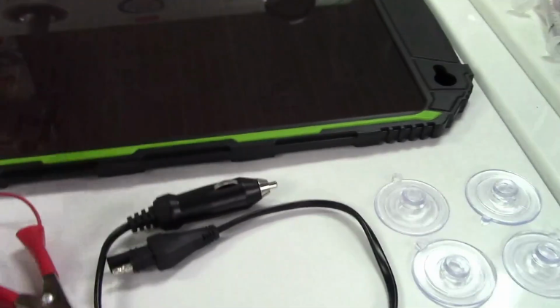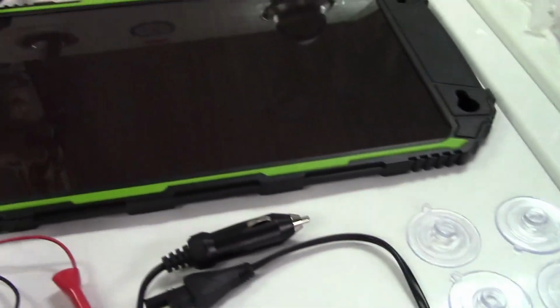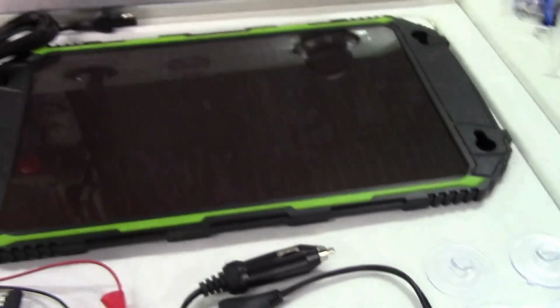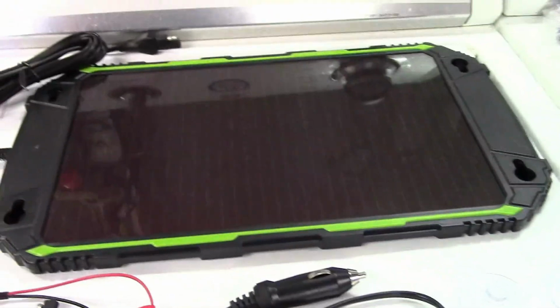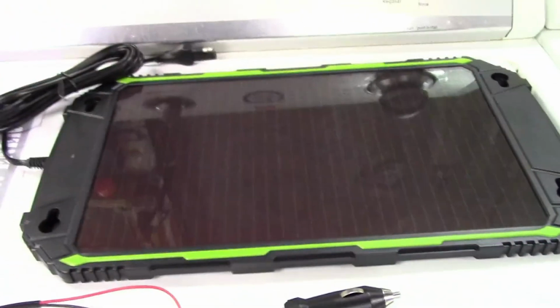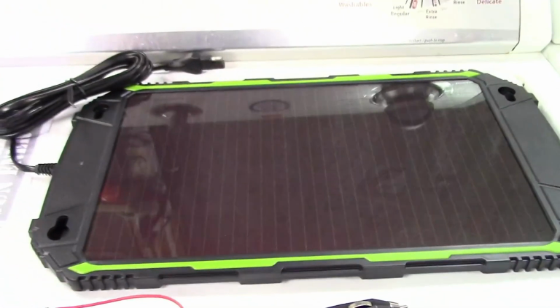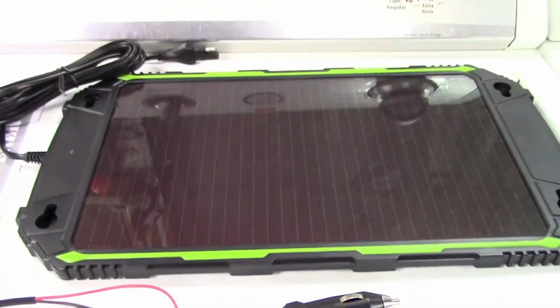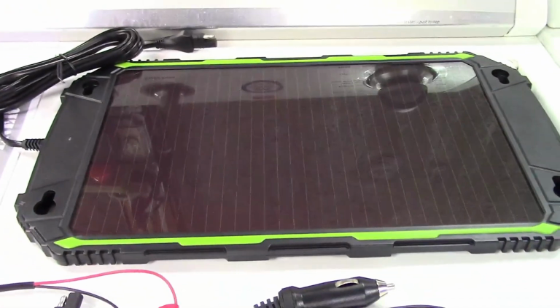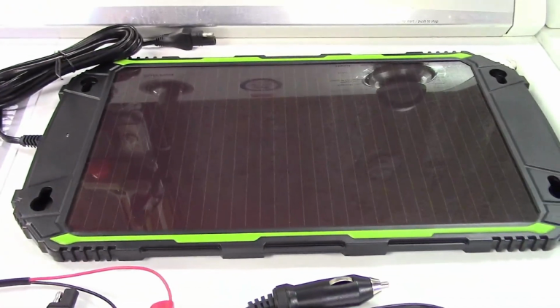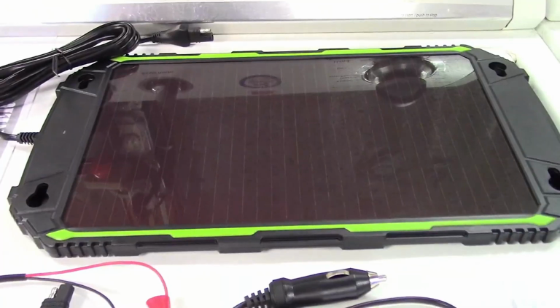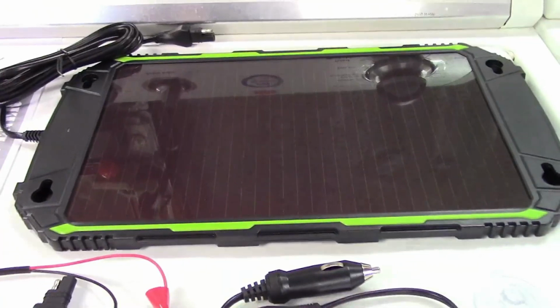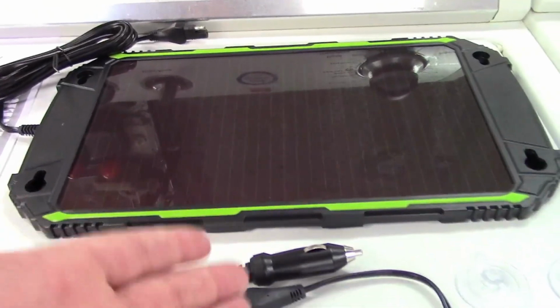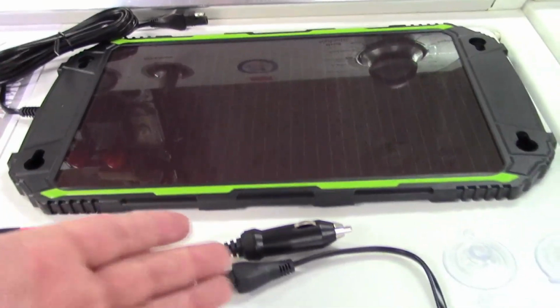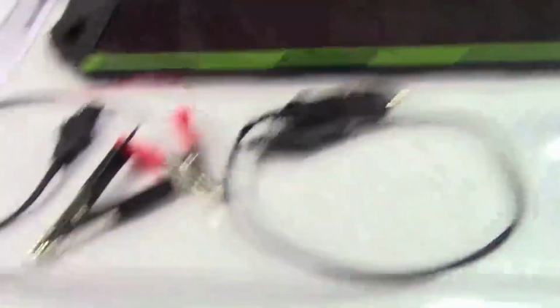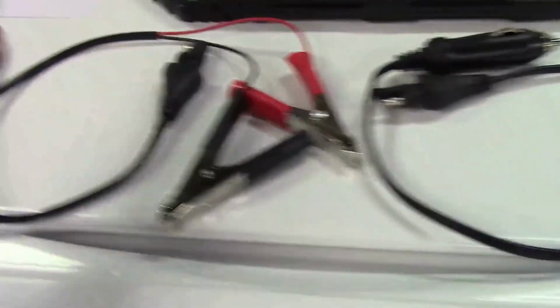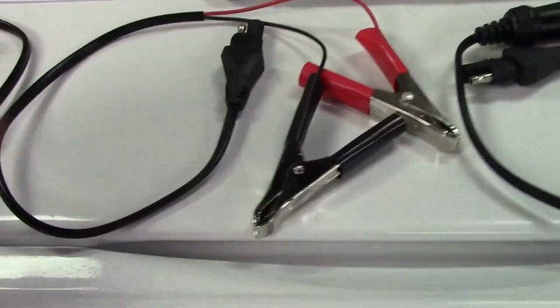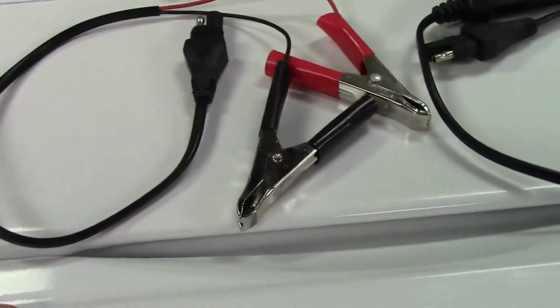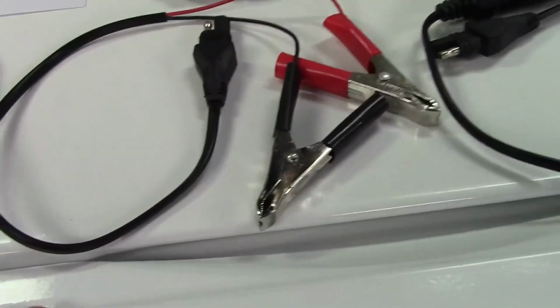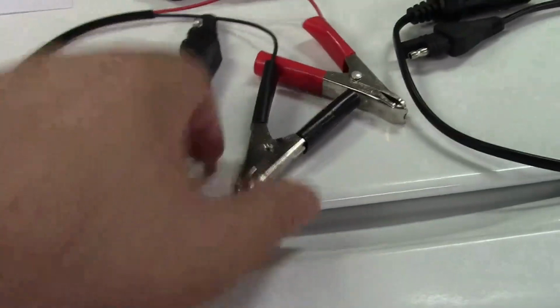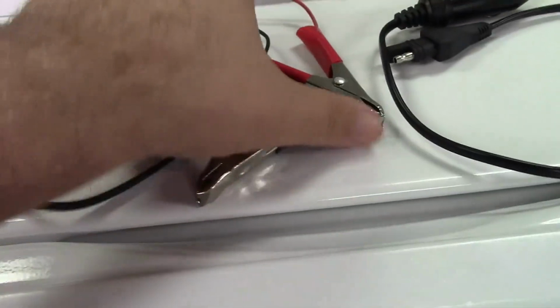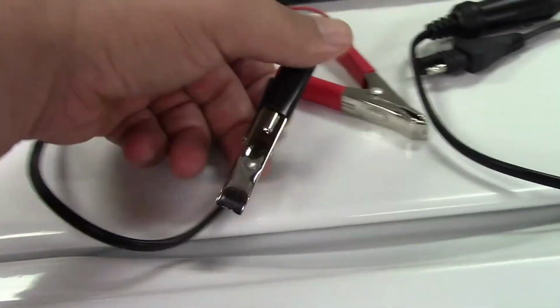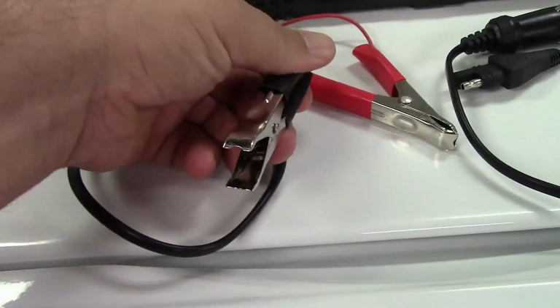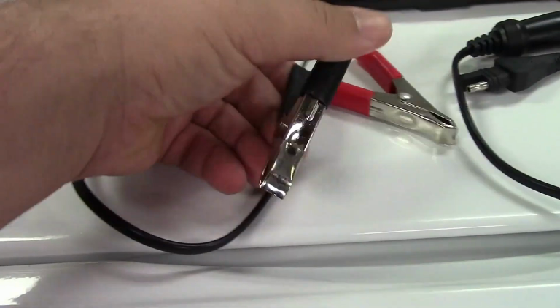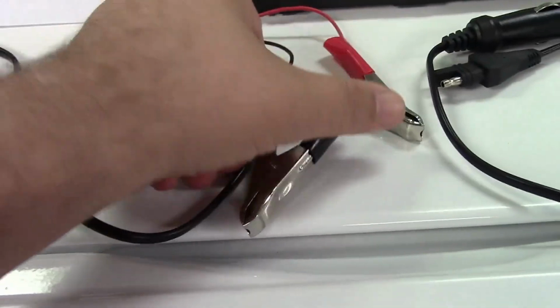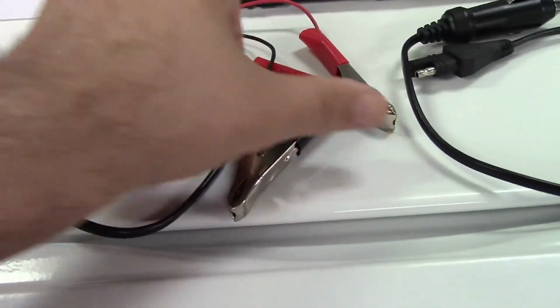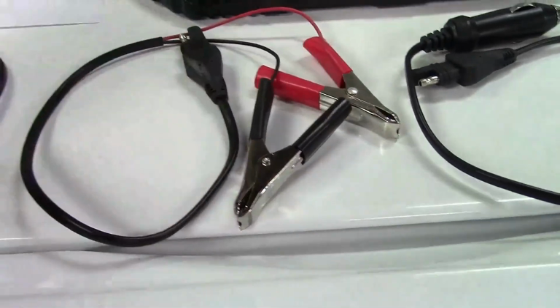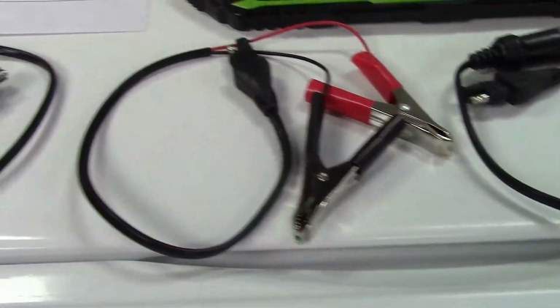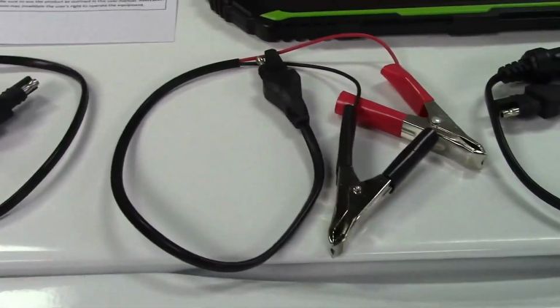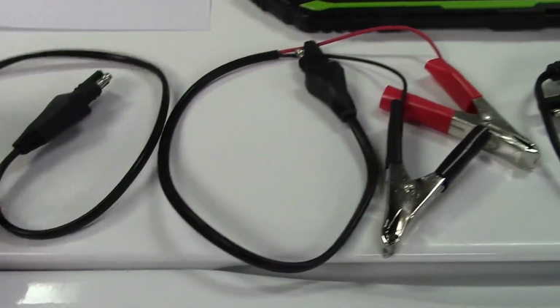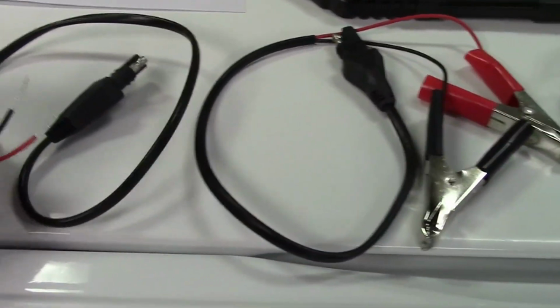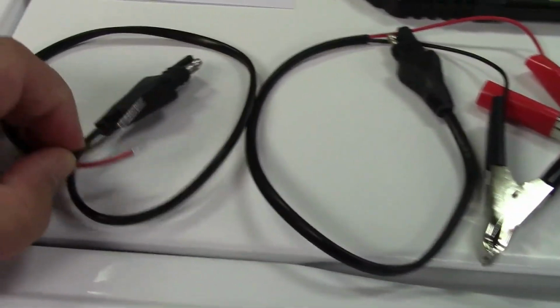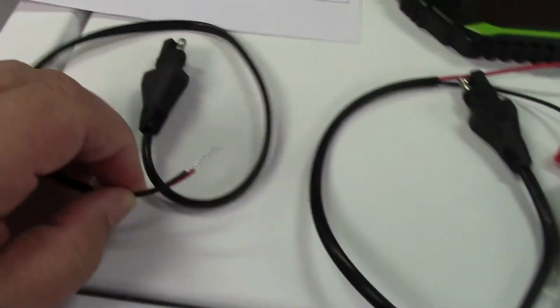It's ideal for maintaining power in parked vehicles, boats, or trailers over long periods. Rugged, waterproof, and incredibly easy to use, it's the kind of set-it-and-forget-it solution that brings peace of mind. For anyone tired of jump-starting their ride, this smart solar panel is a no-brainer — compact, reliable, and quietly effective.